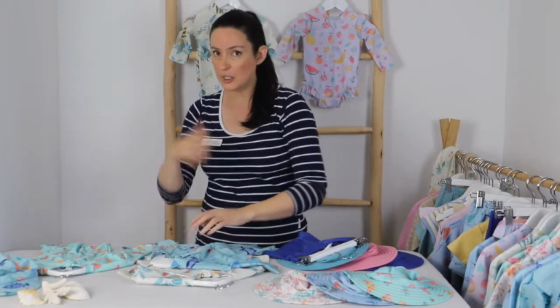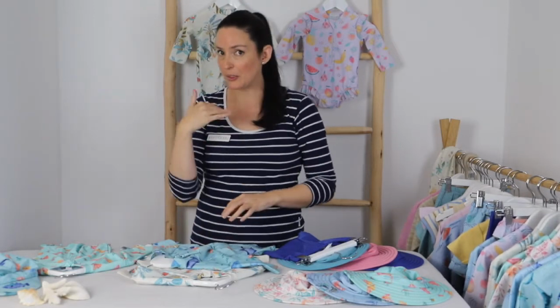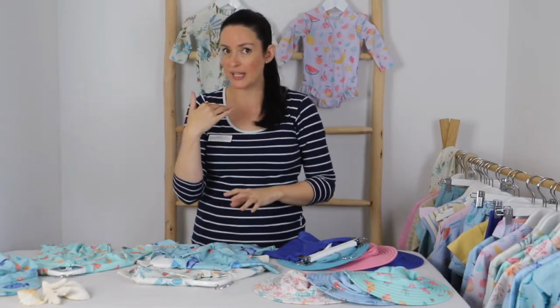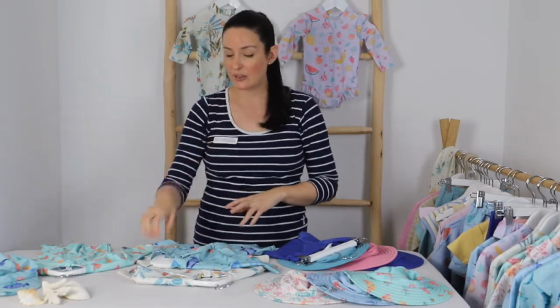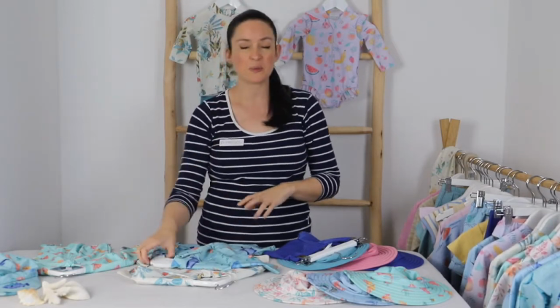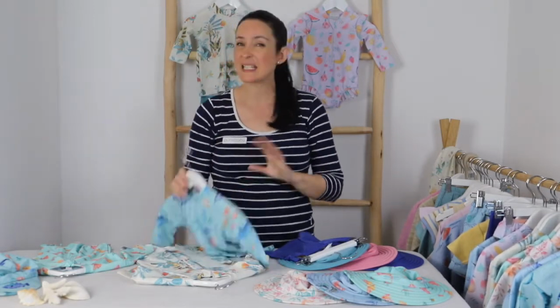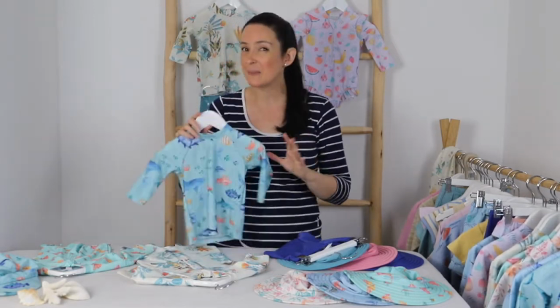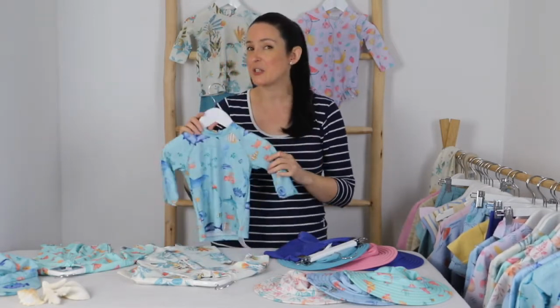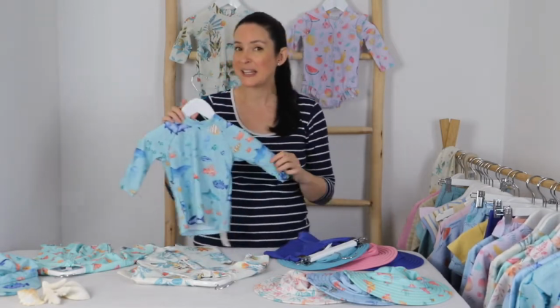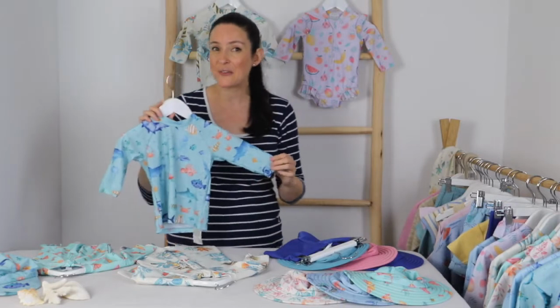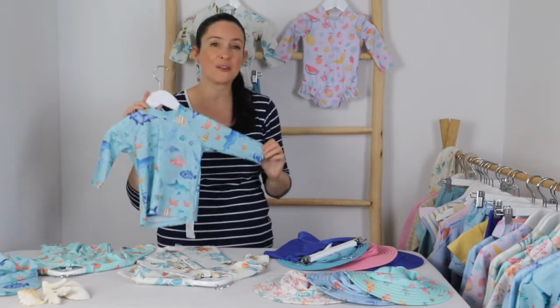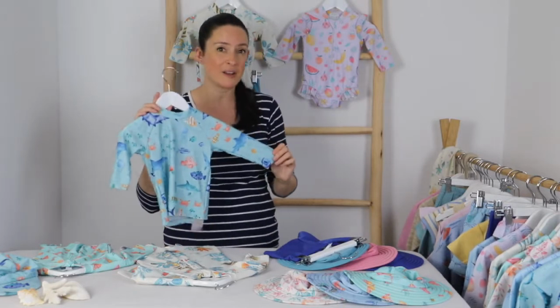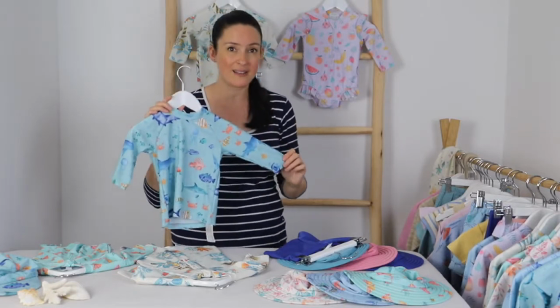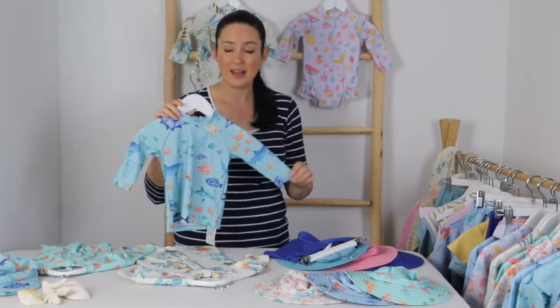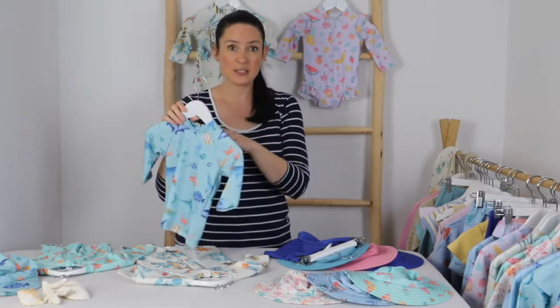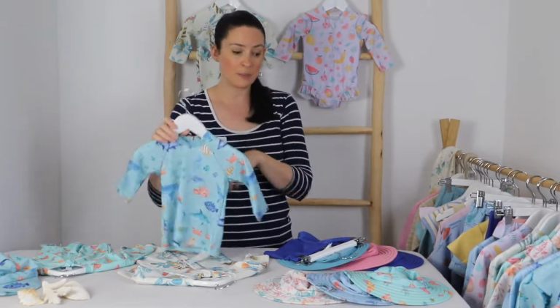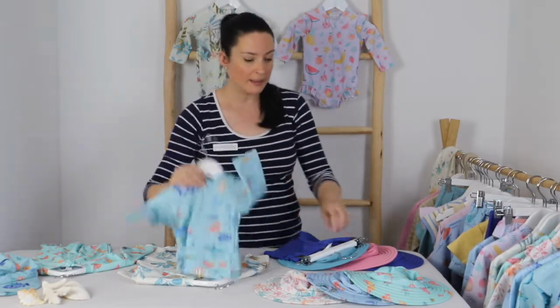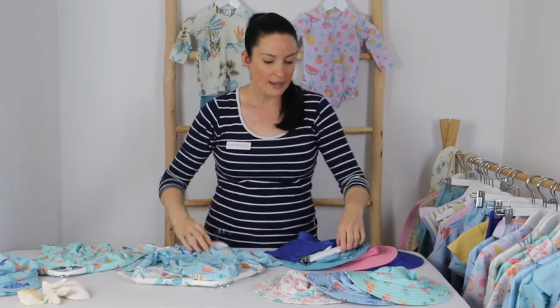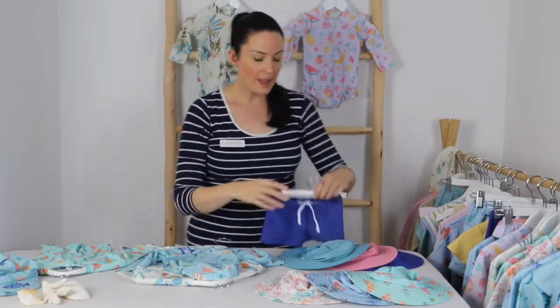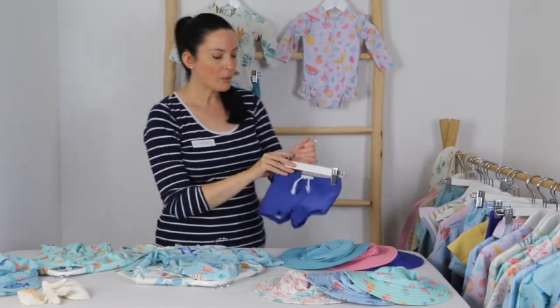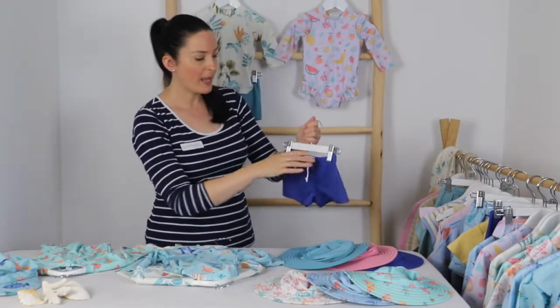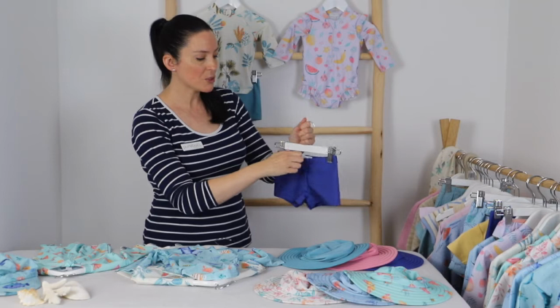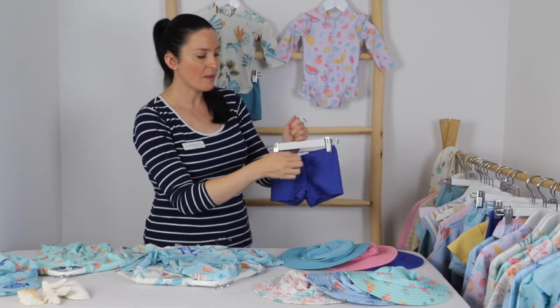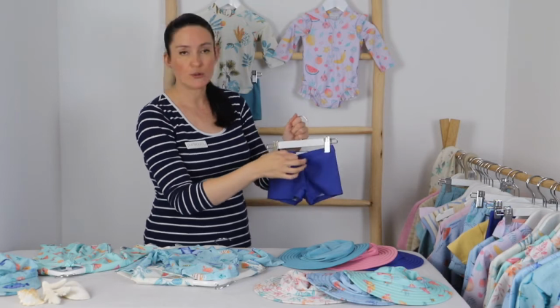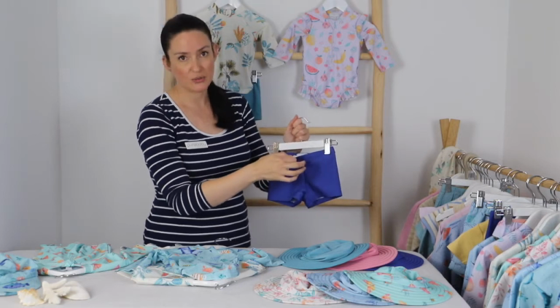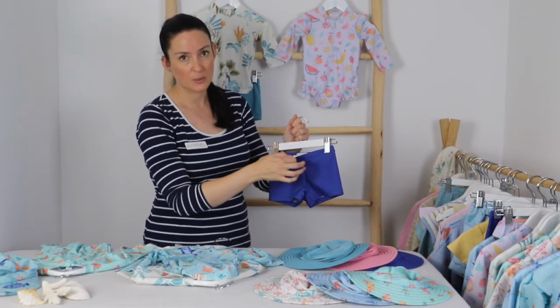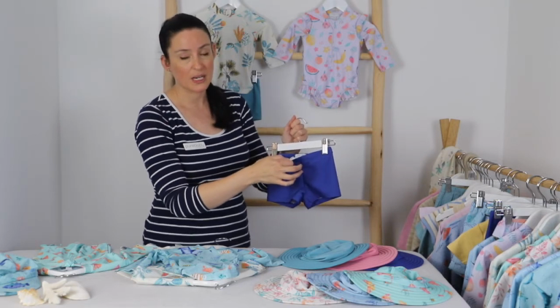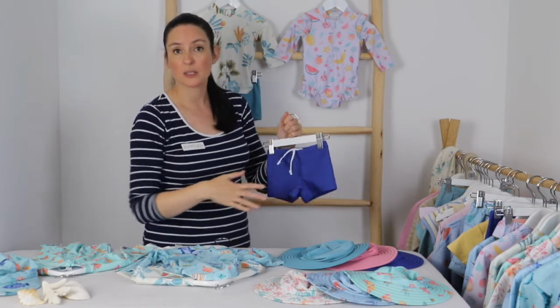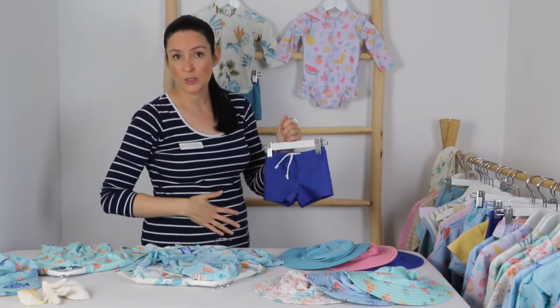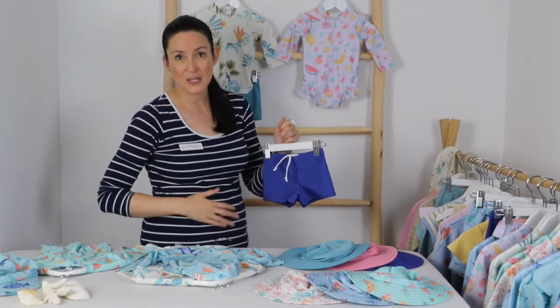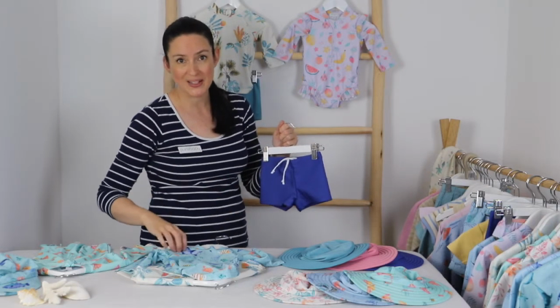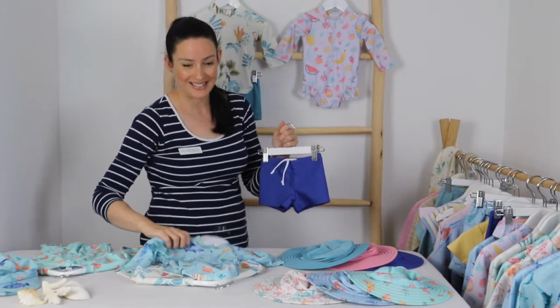When they're a bit sticky and wet it can be tricky to get off, so it's great that it has that zip at the back. All the little pants also have a drawstring to keep them secured around those tiny little waists.